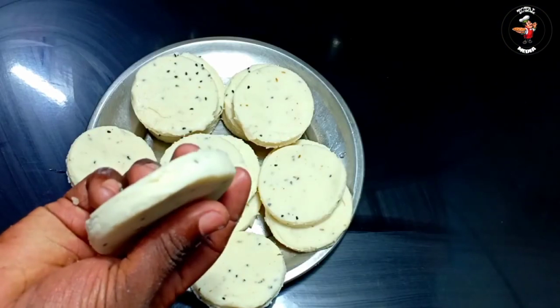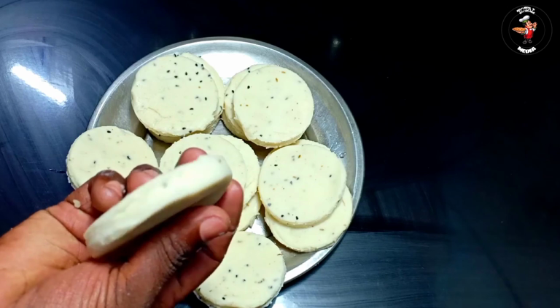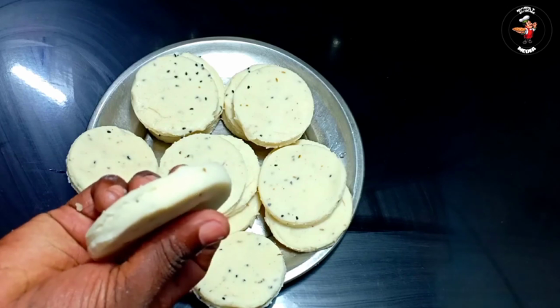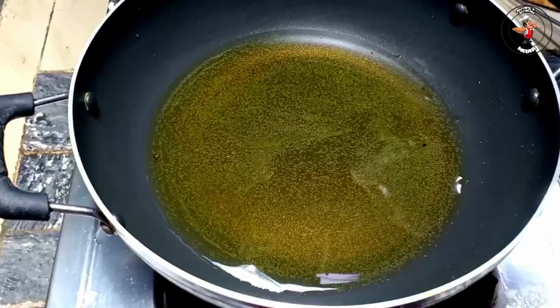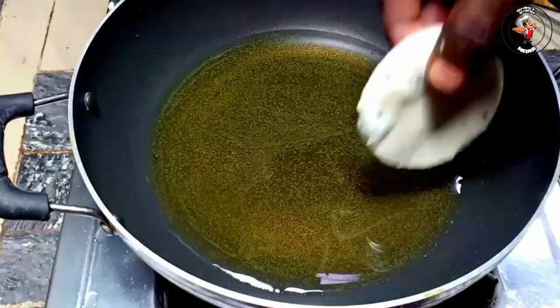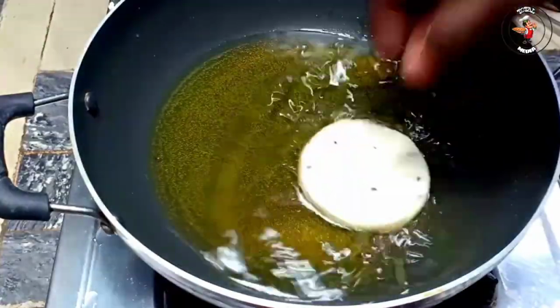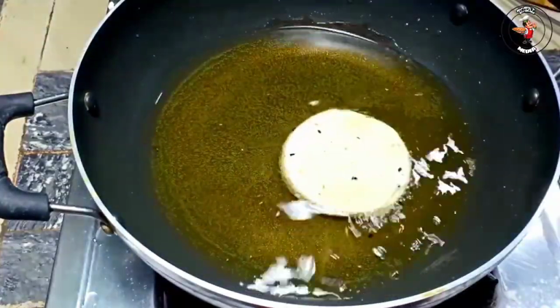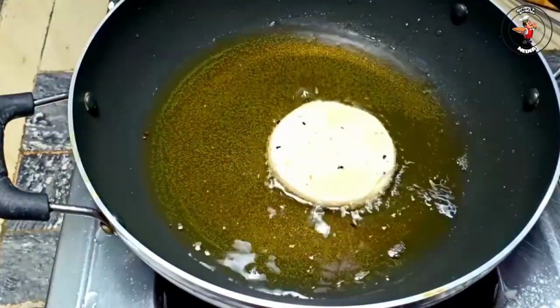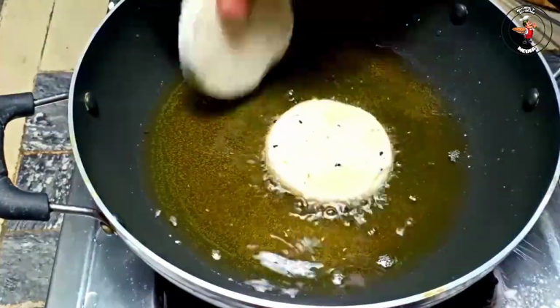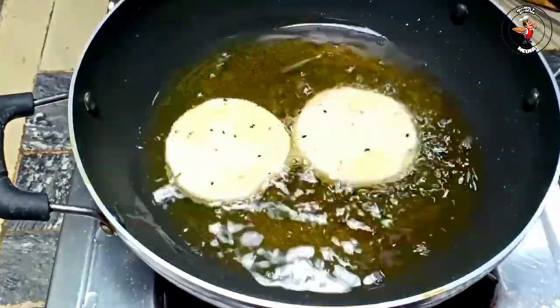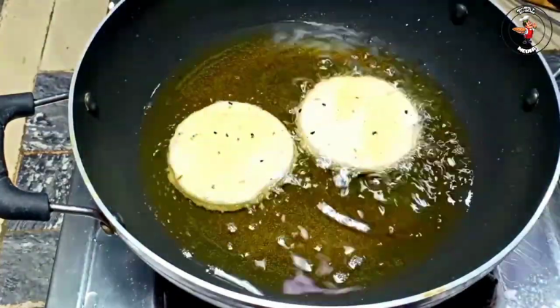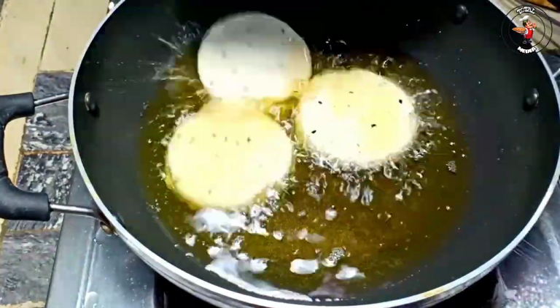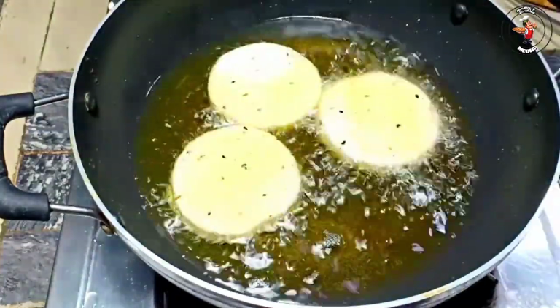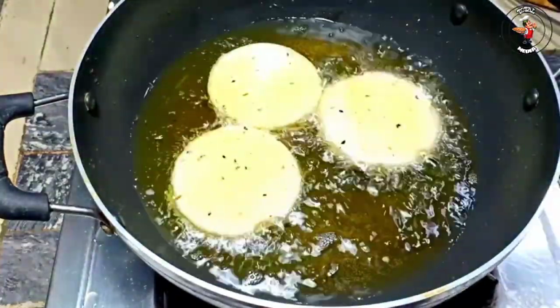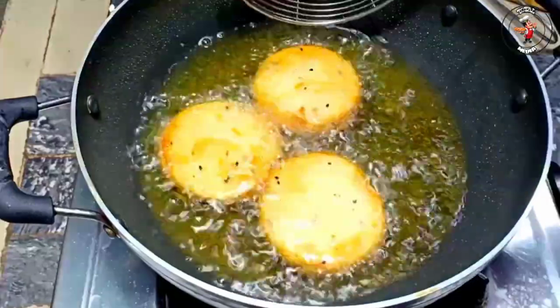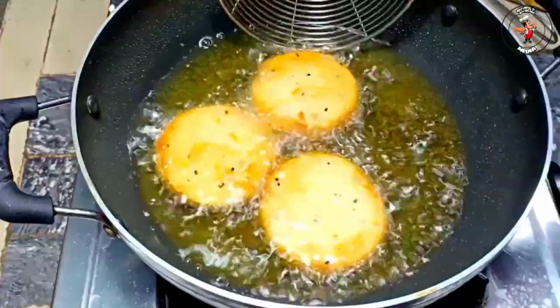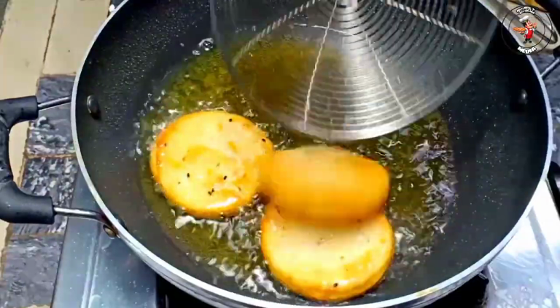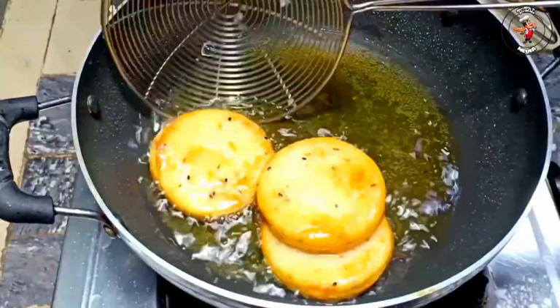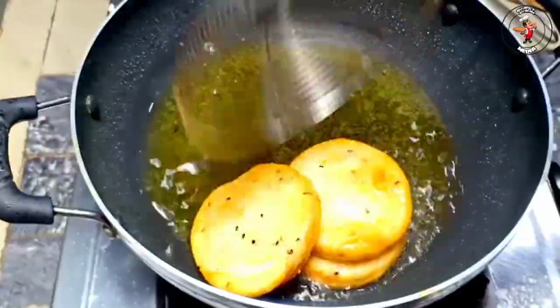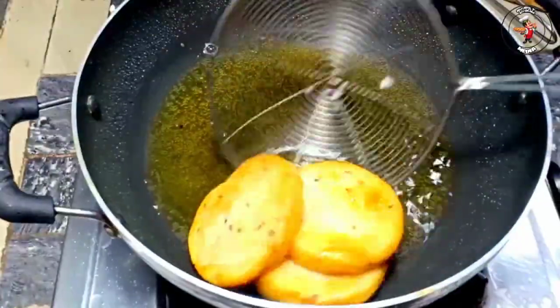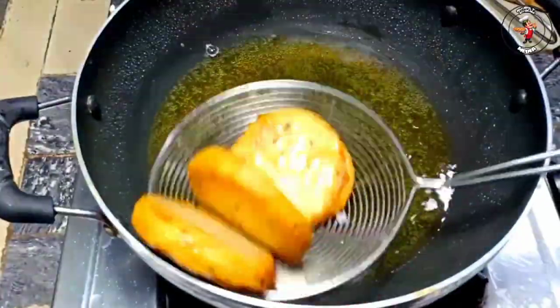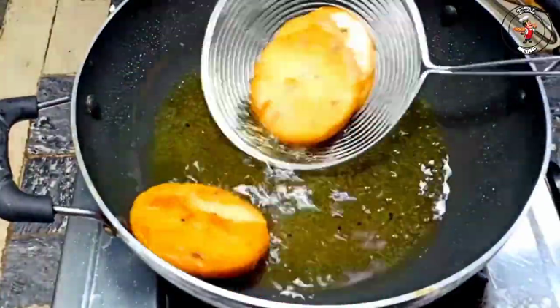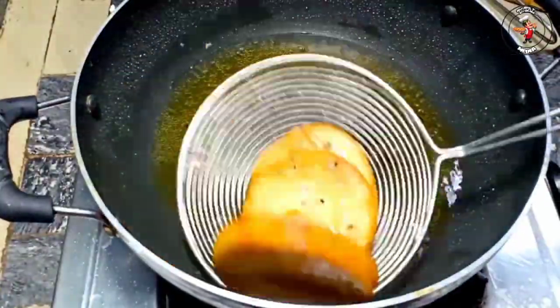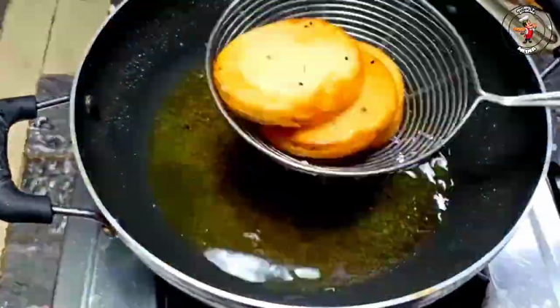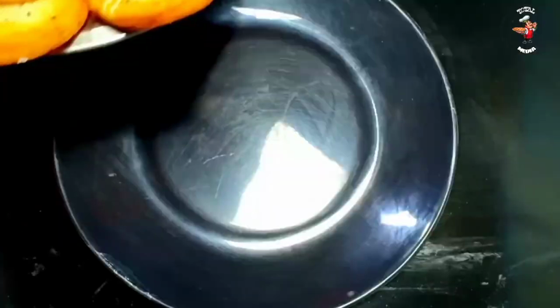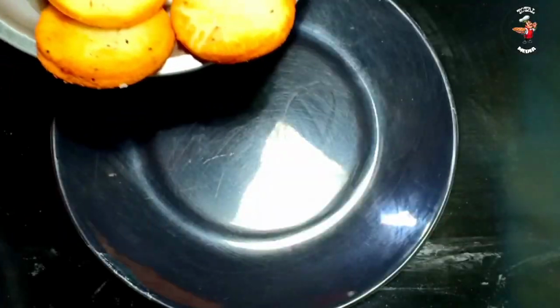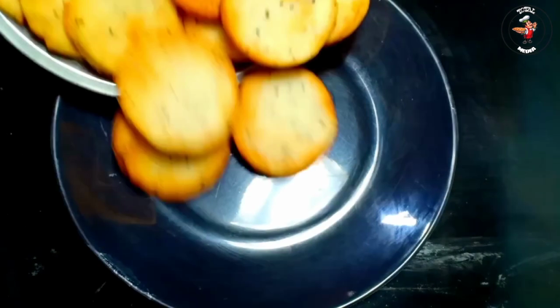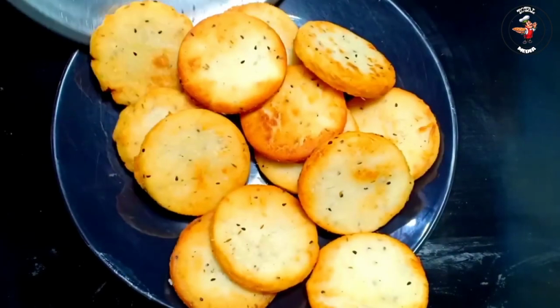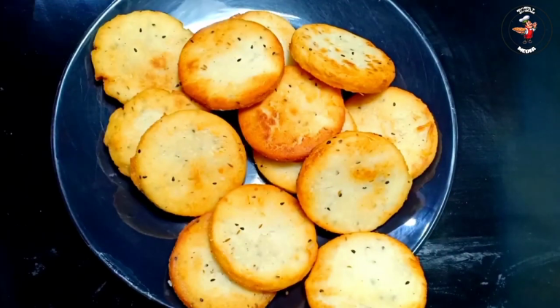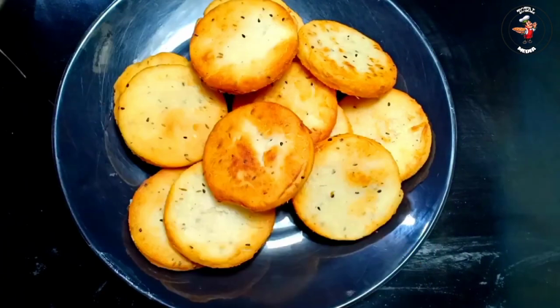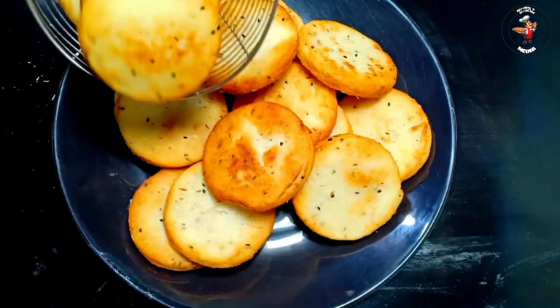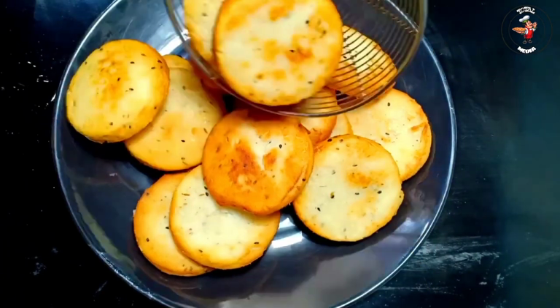For the other ingredients, we are going to add a little olive oil. I am adding 2 cups of olive oil. I will add 4 tablespoons of olive oil.